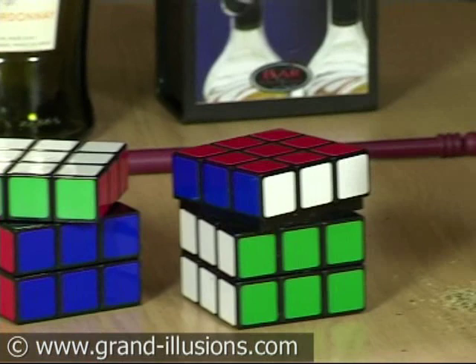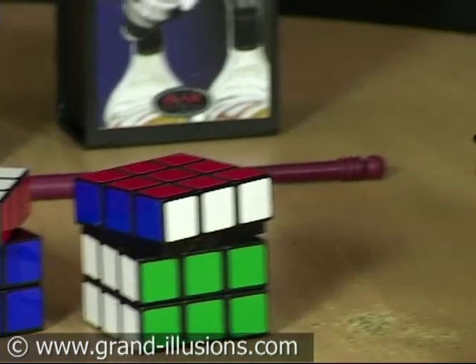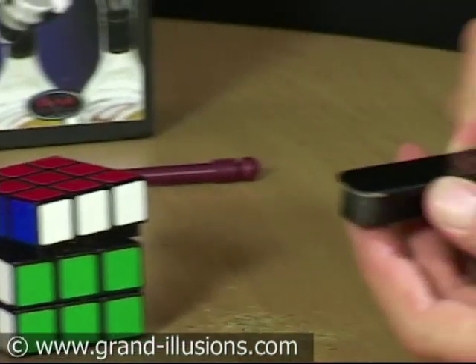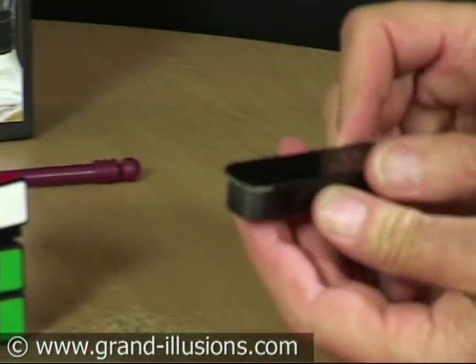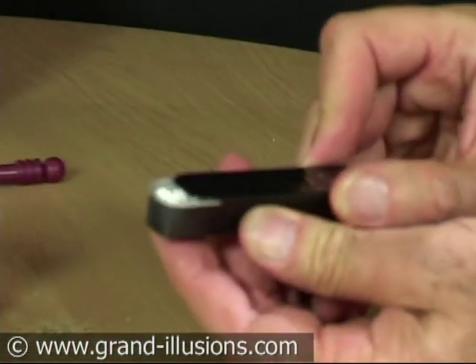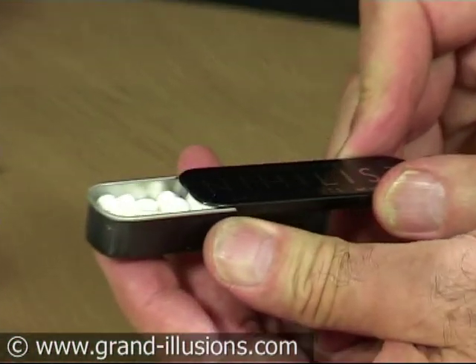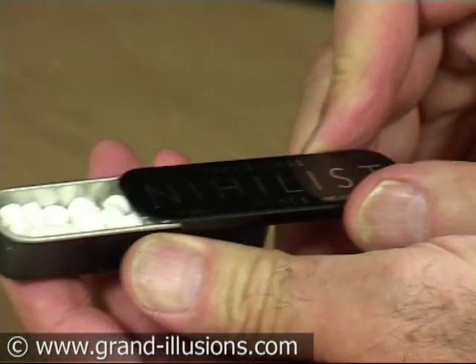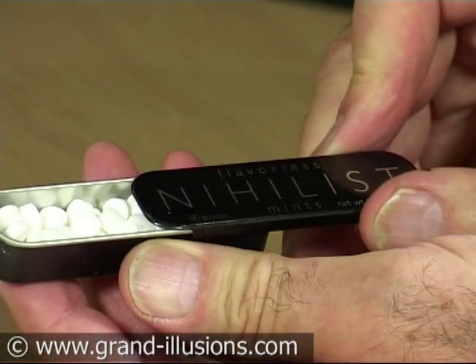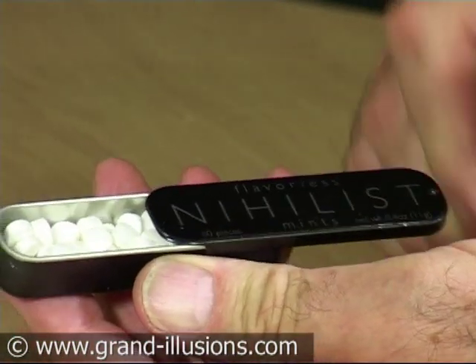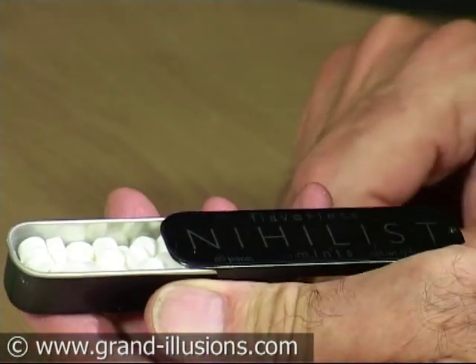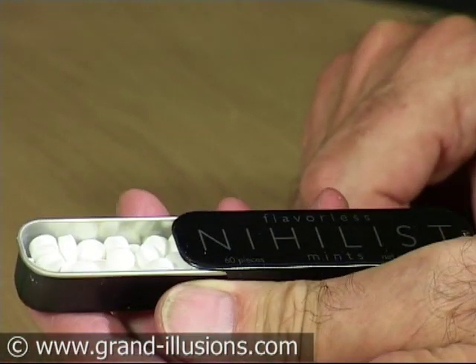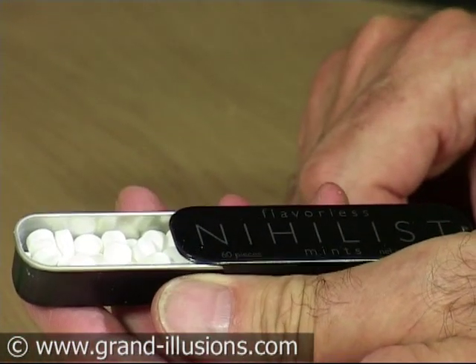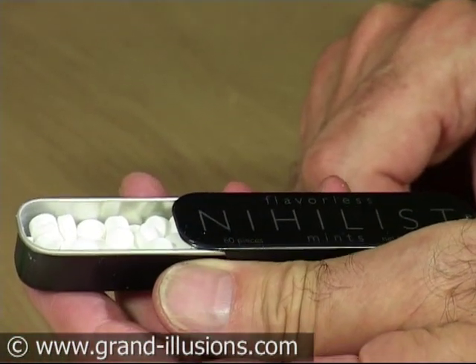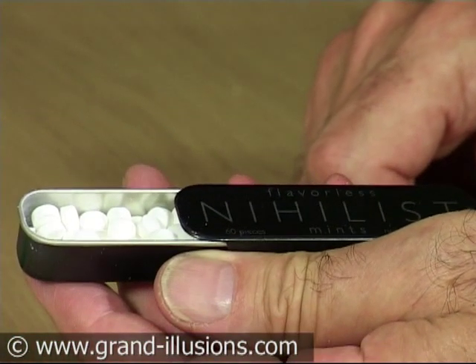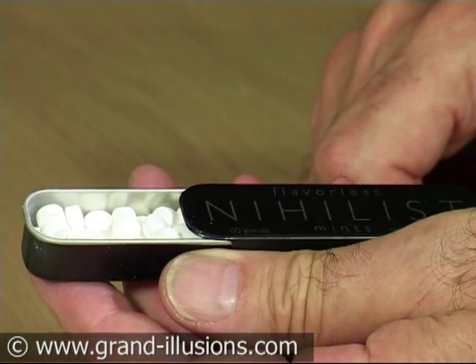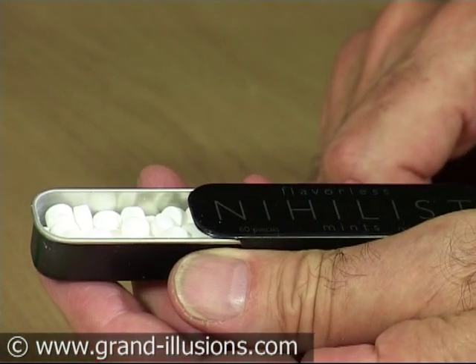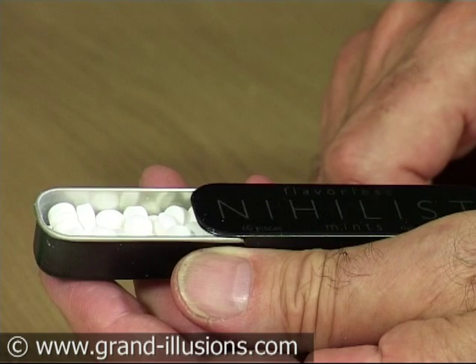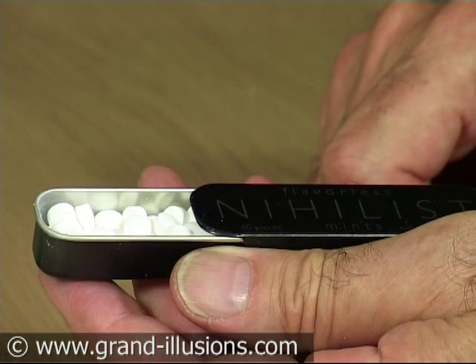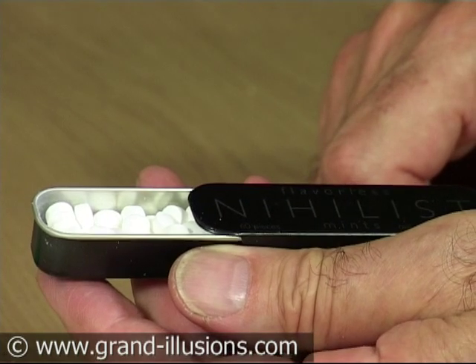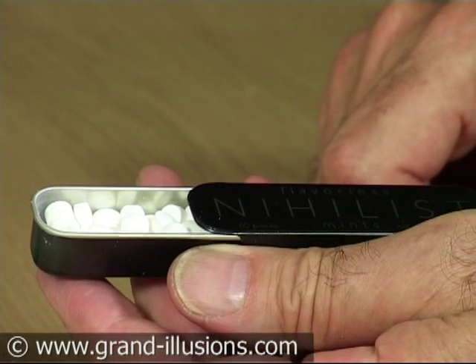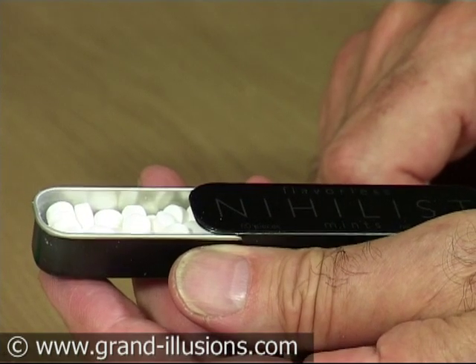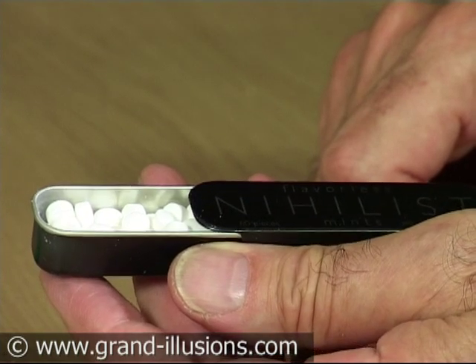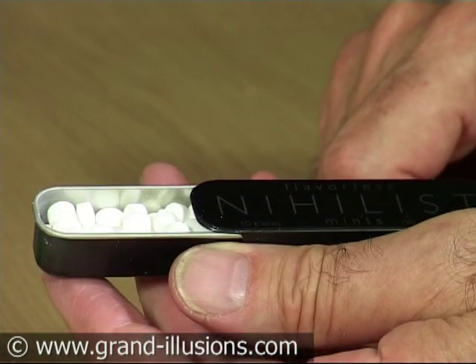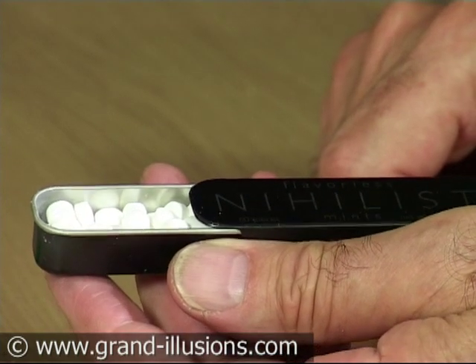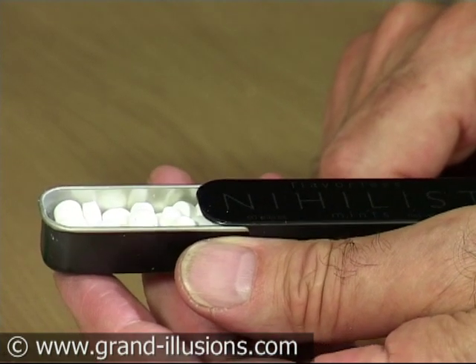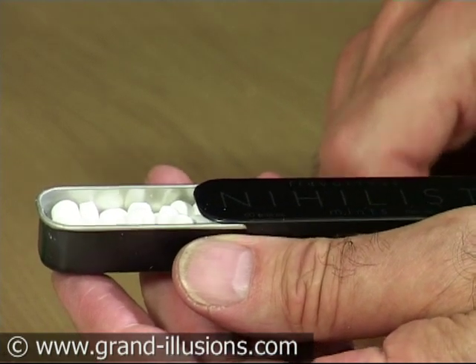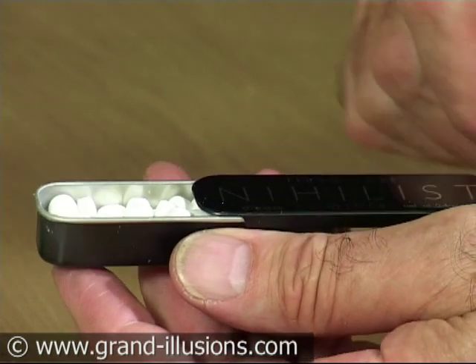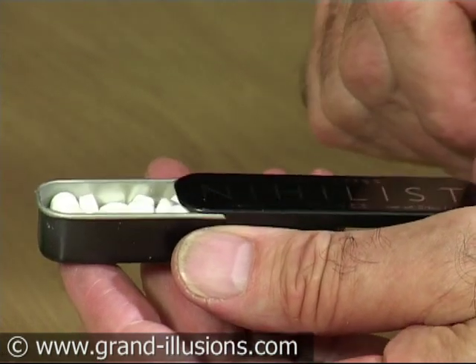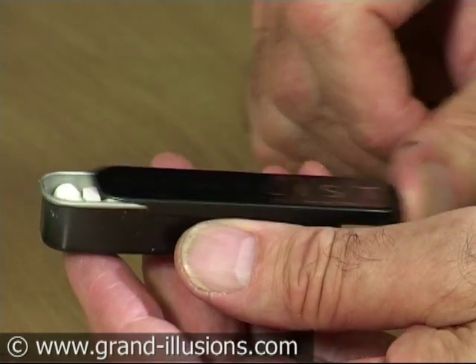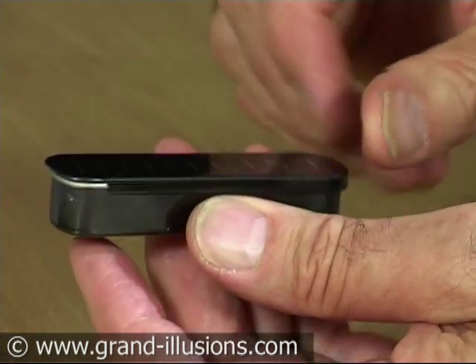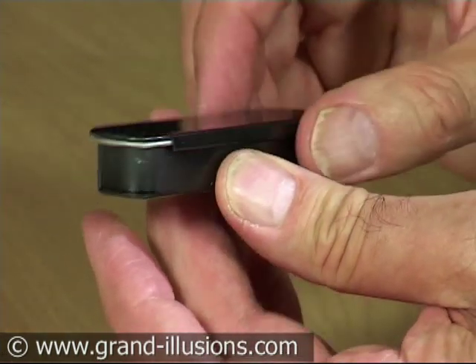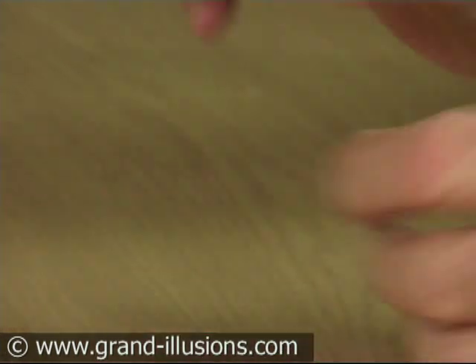Nihilis mint. What a bizarre idea. These are mints which you can eat, but they've got no flavour. What on earth do you make a mint for which has got no flavour? Well, that's the modern world, I suppose.